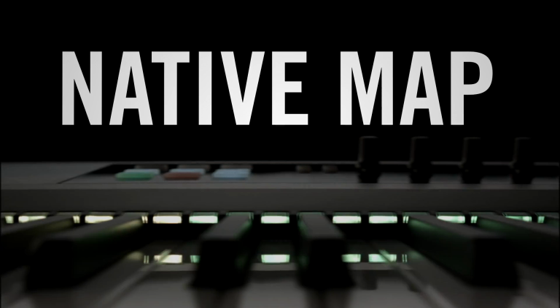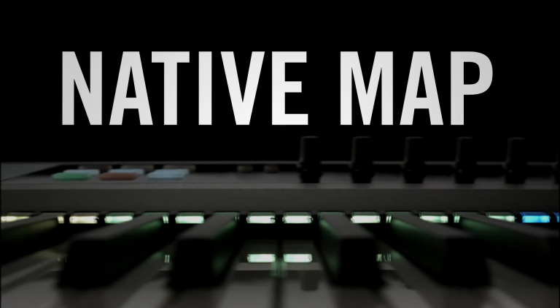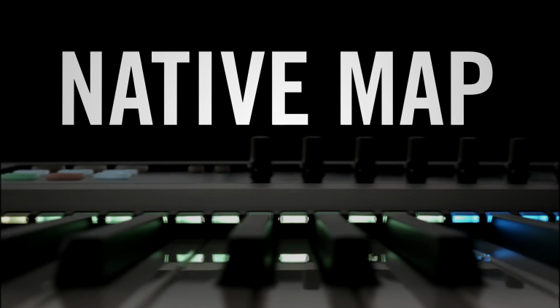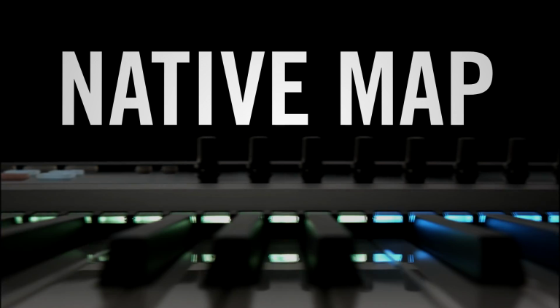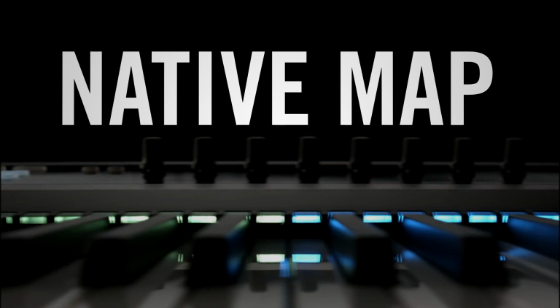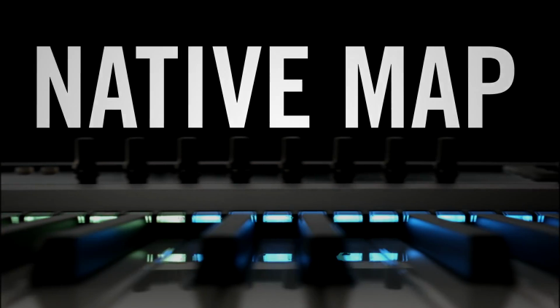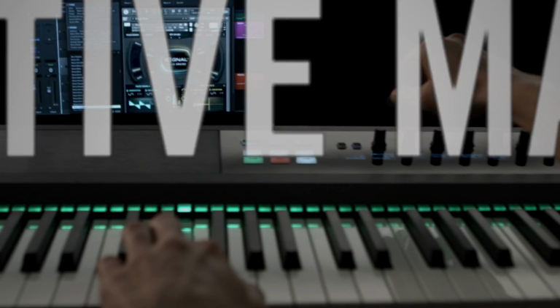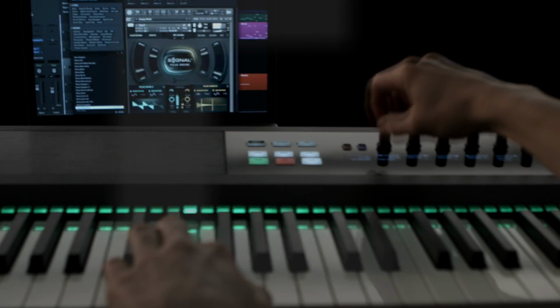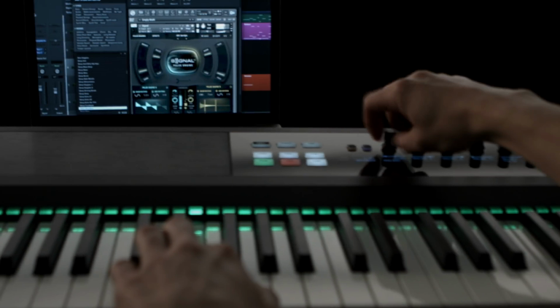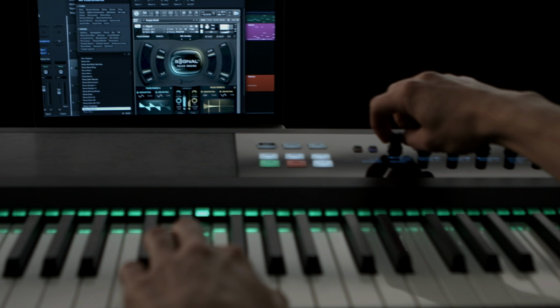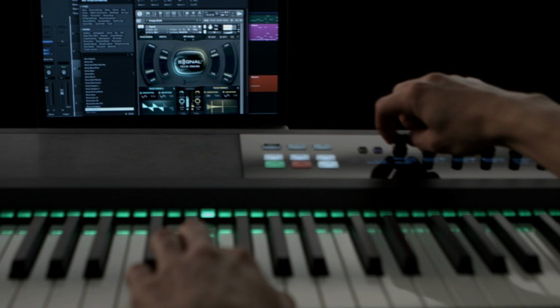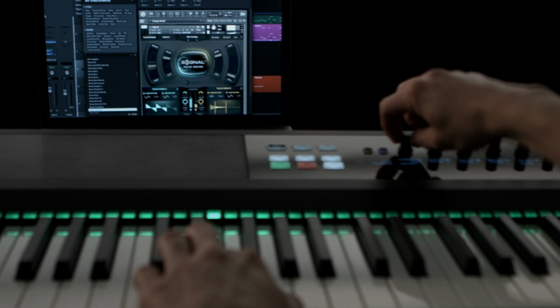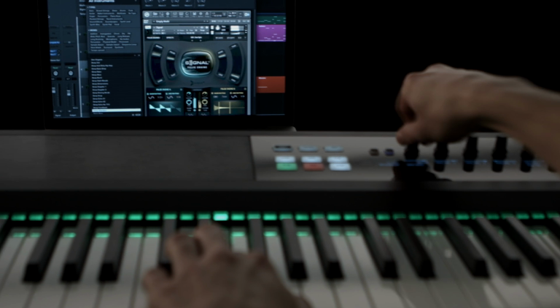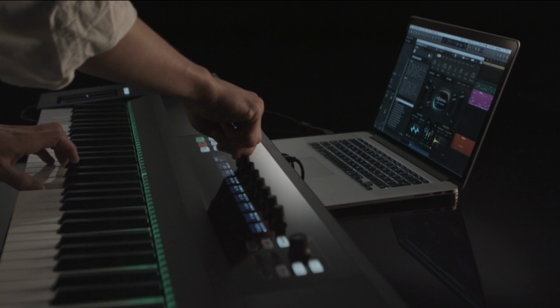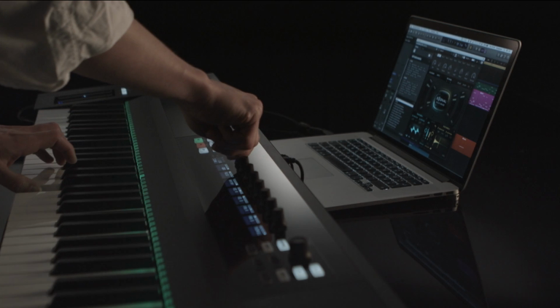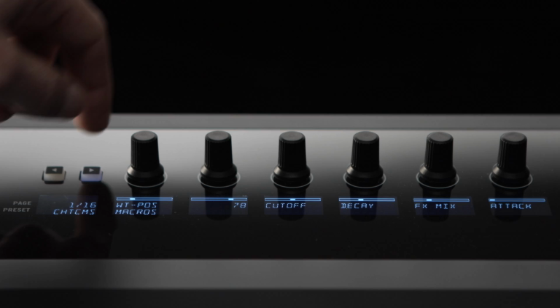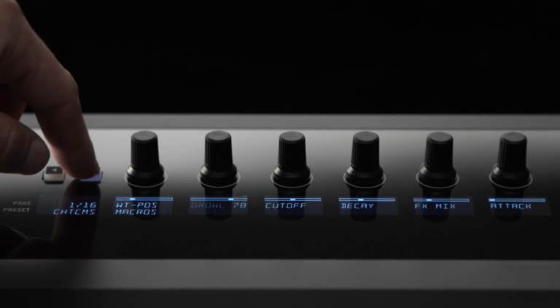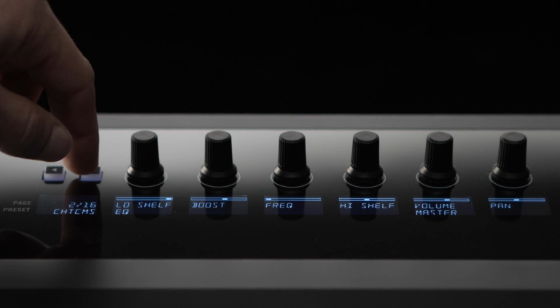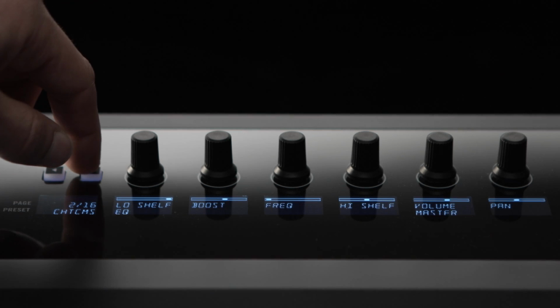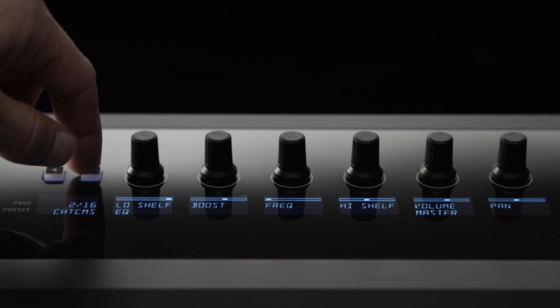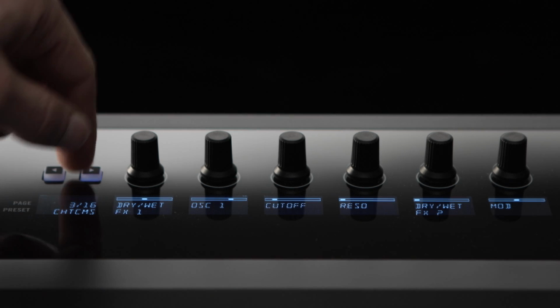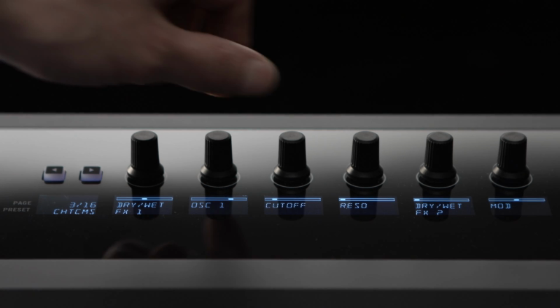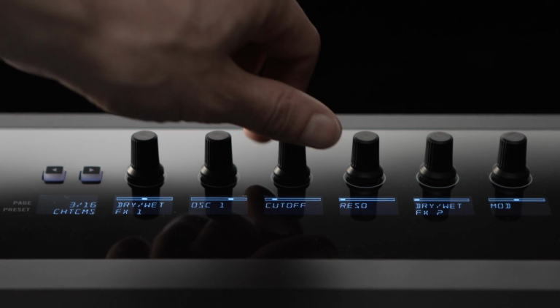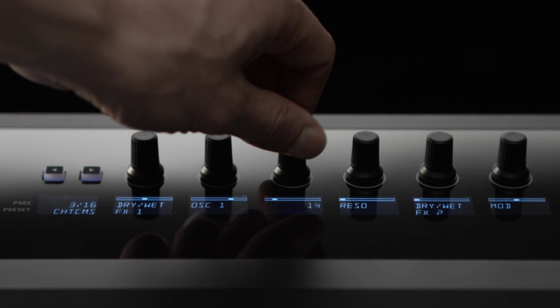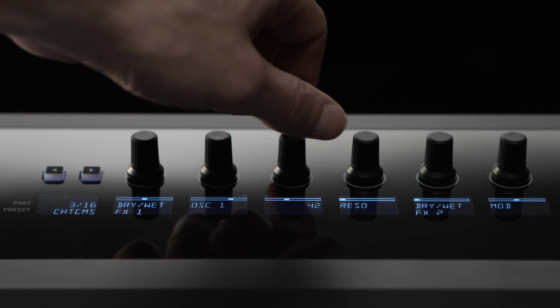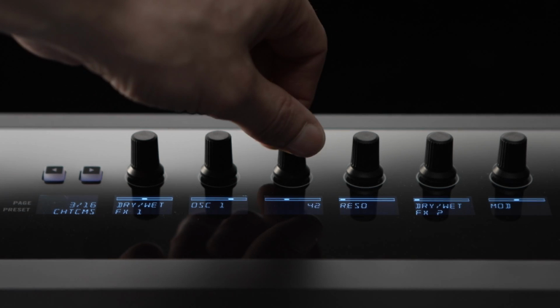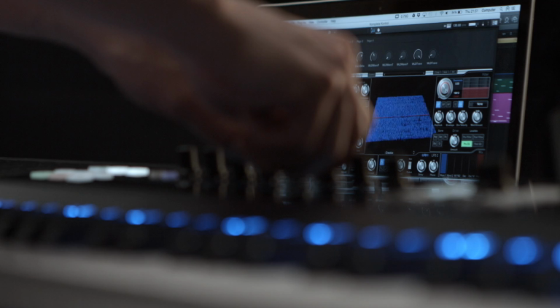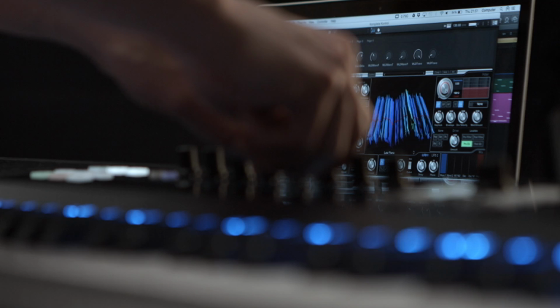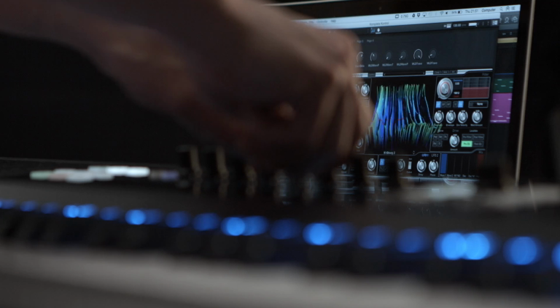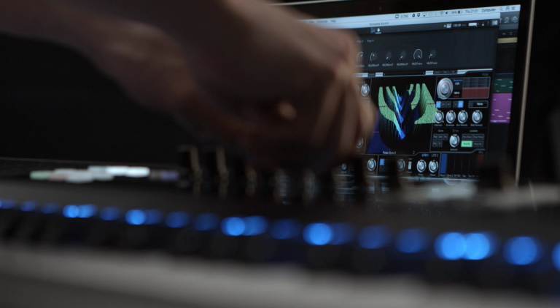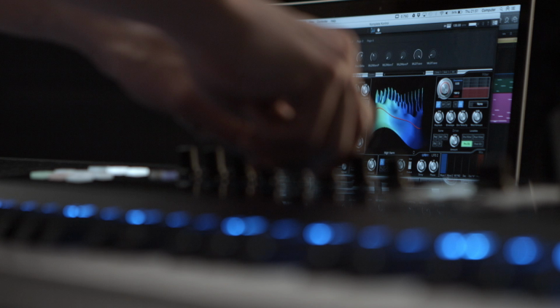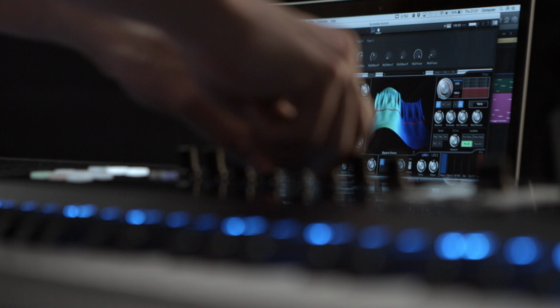Once you've found a sound you like, just grab a knob to make it your own. Each parameter has been custom pre-mapped by the actual developers in the most musical way.